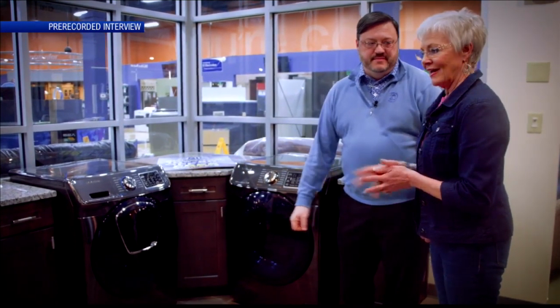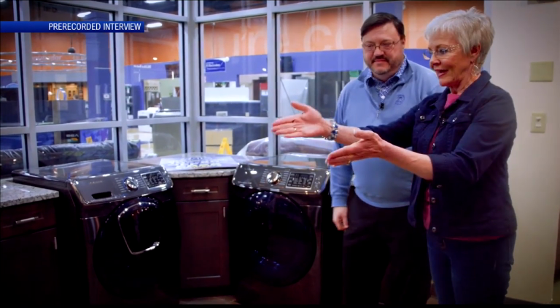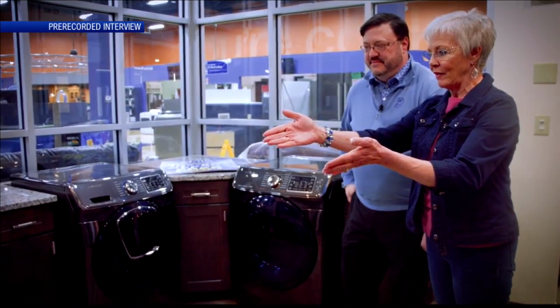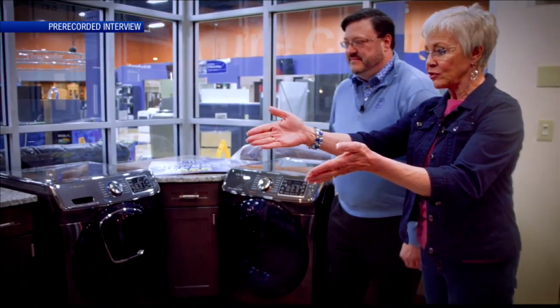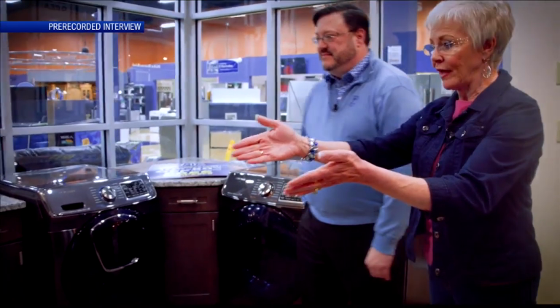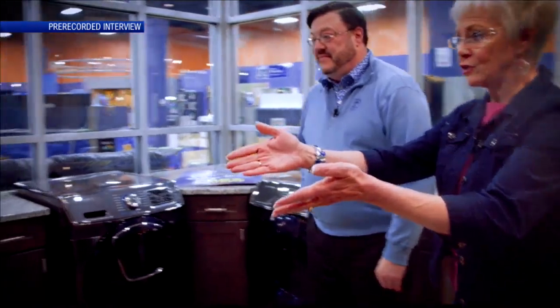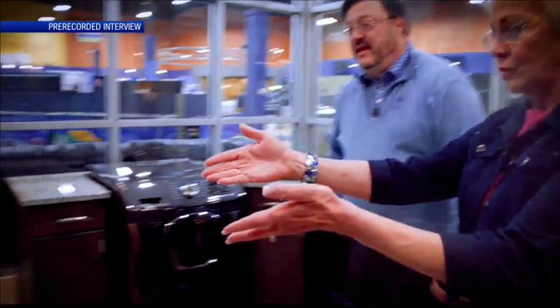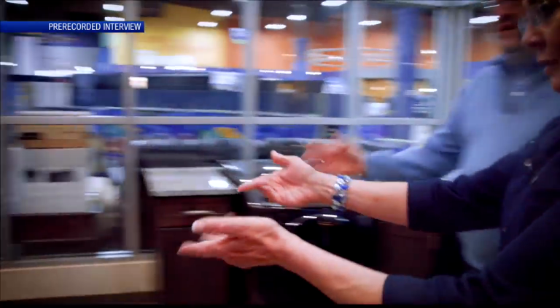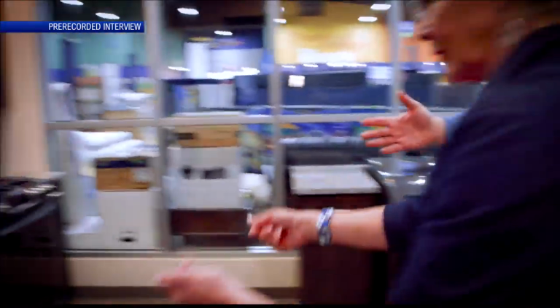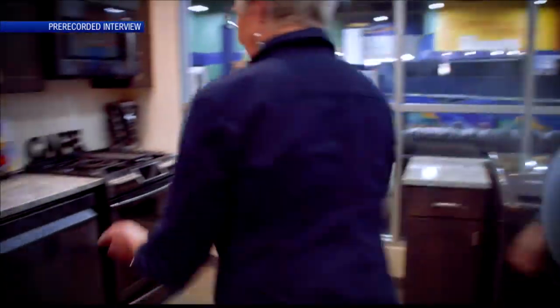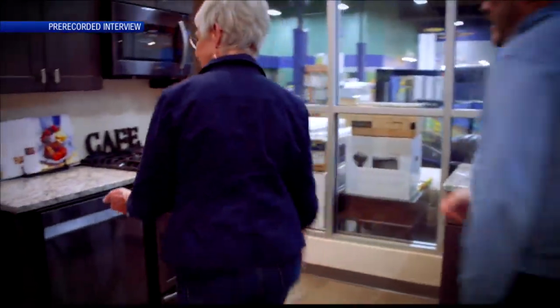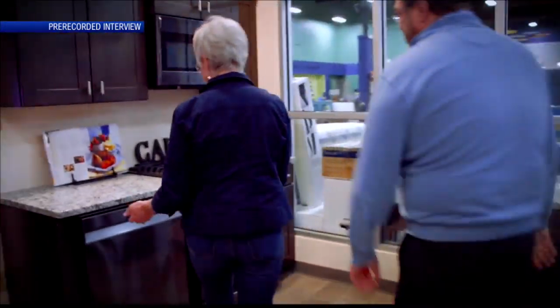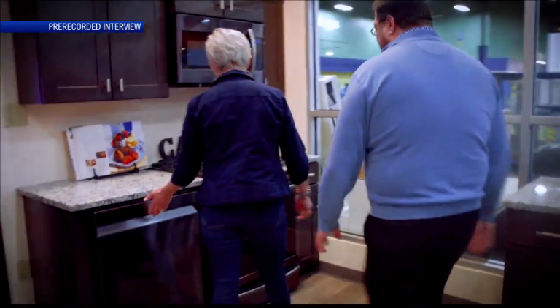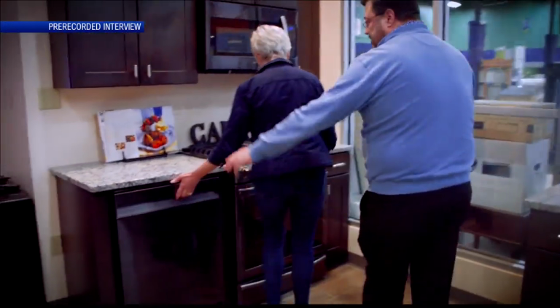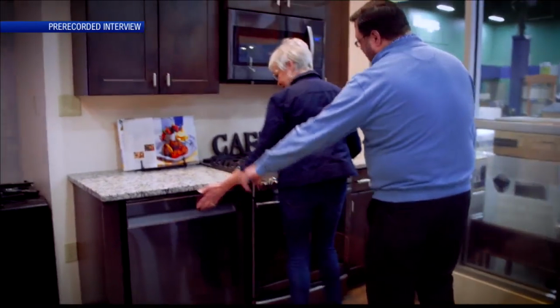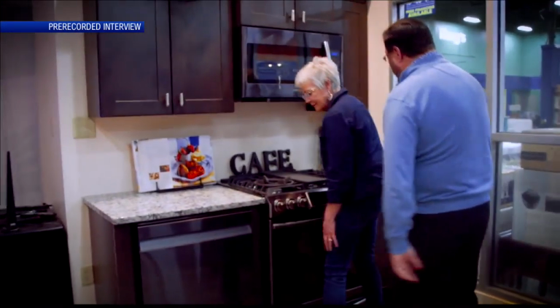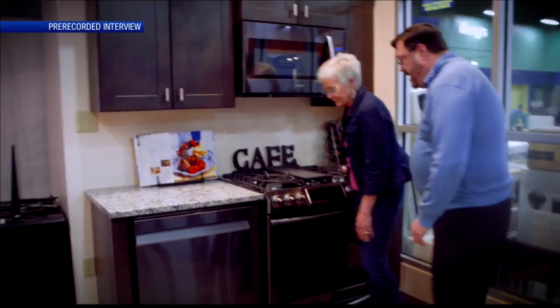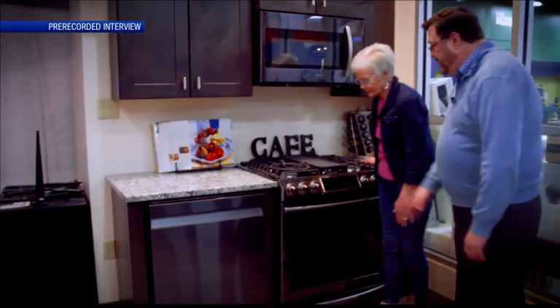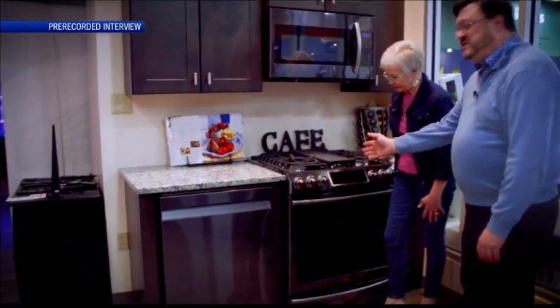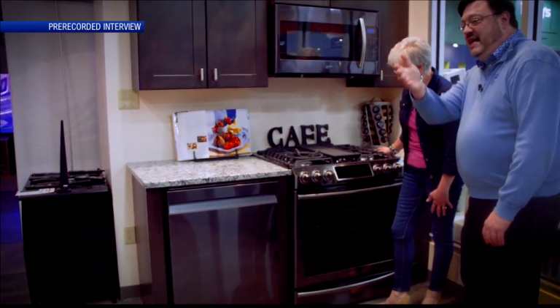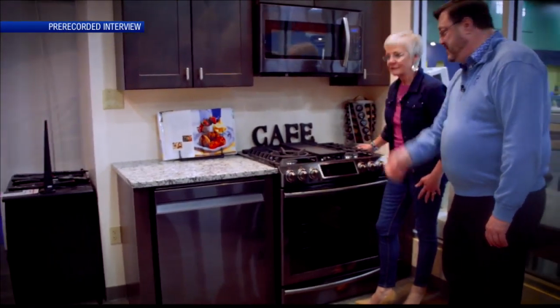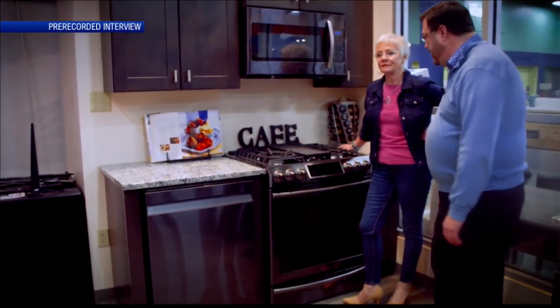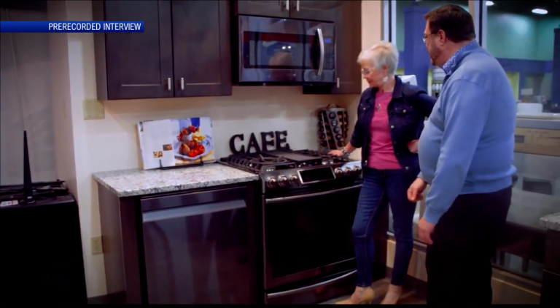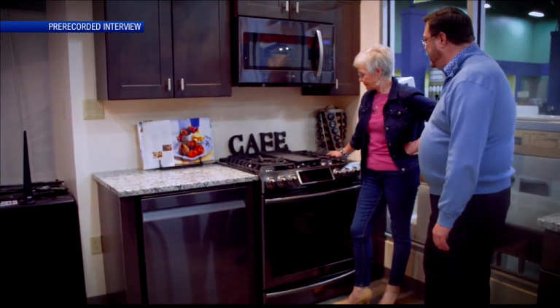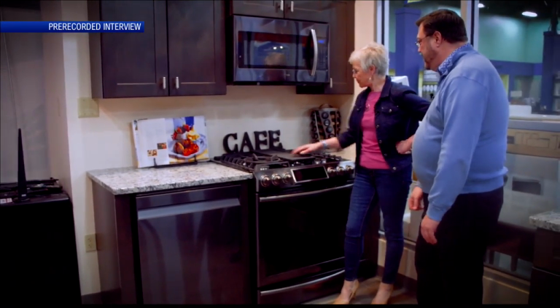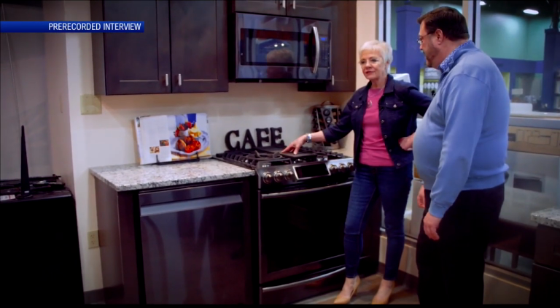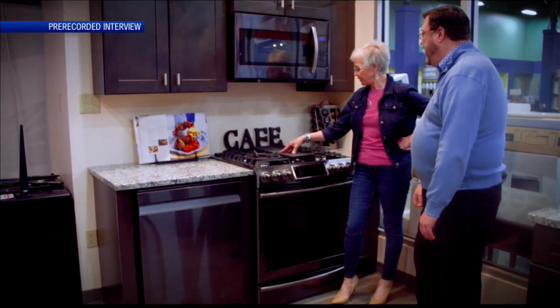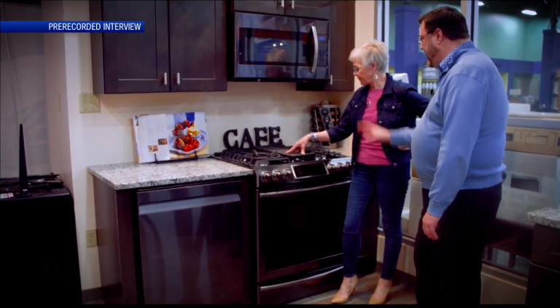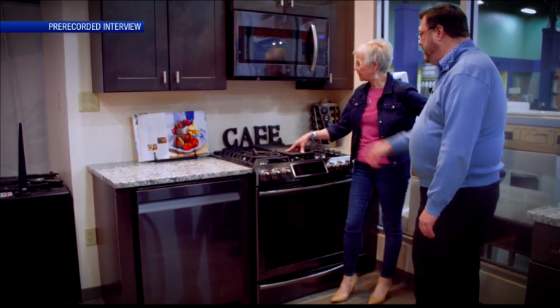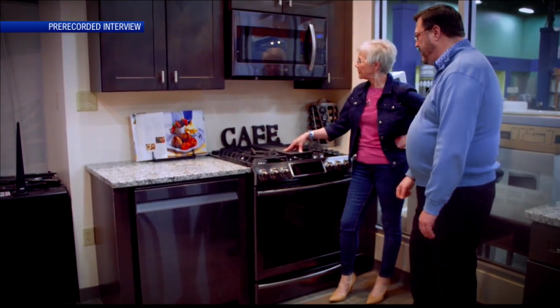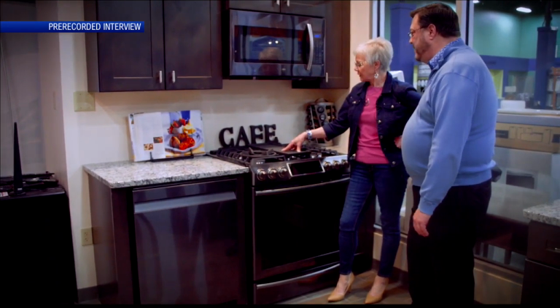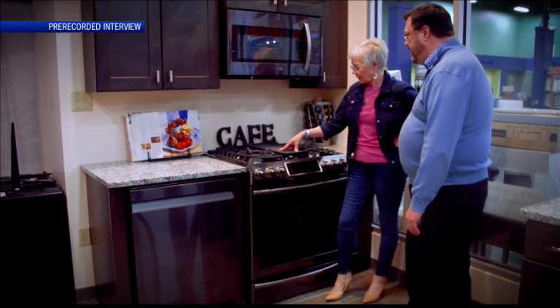And now we have another stove and a dishwasher. The dishwasher has smart features — you can start it remotely. And the stove is just the gas version of the one I showed you over there. It's got a nice little griddle there as well.